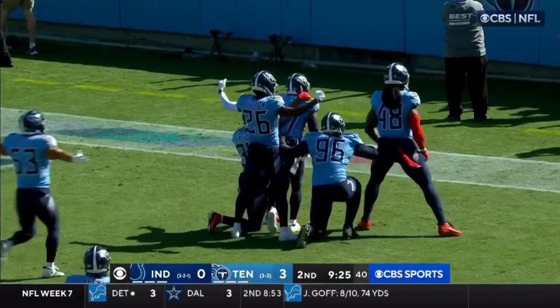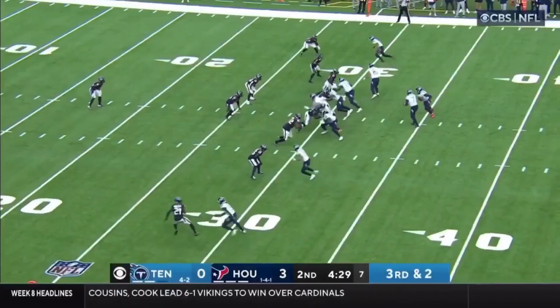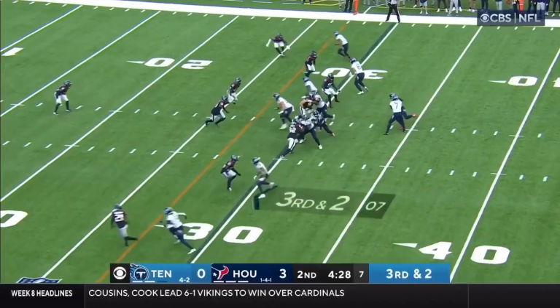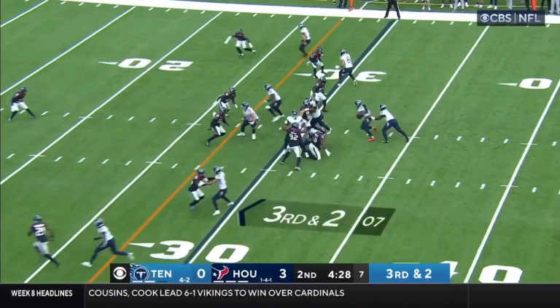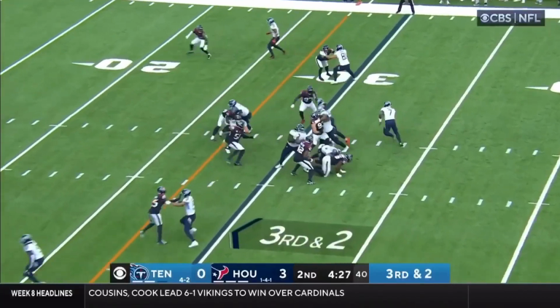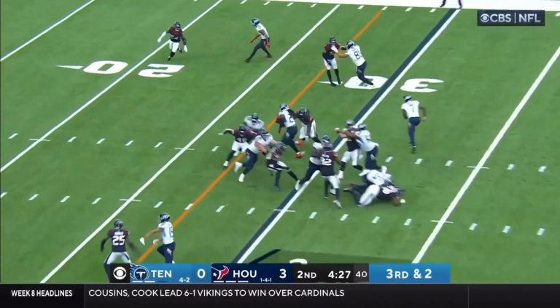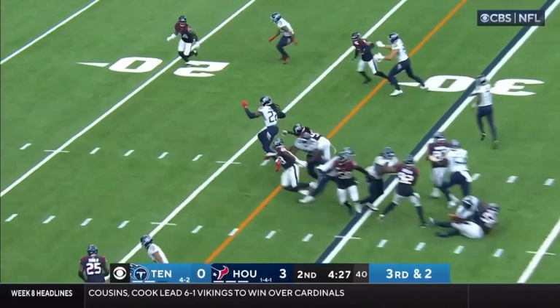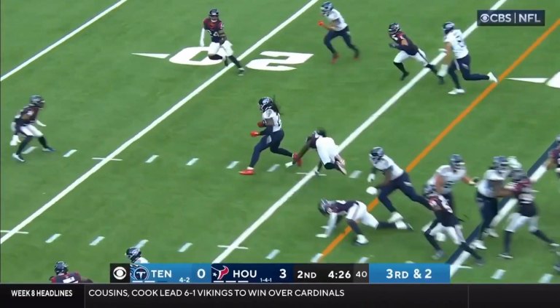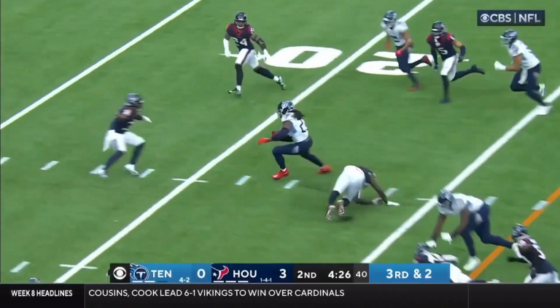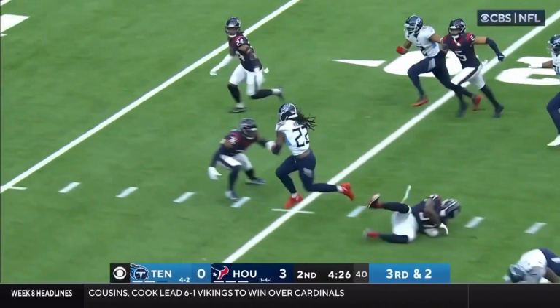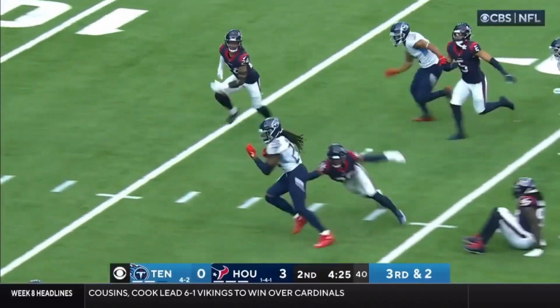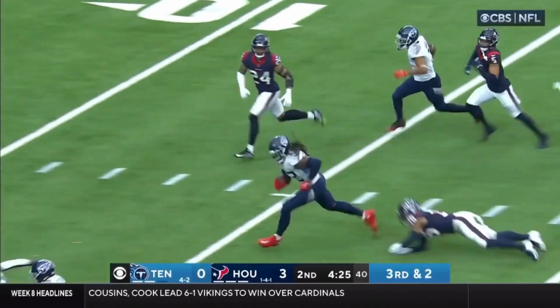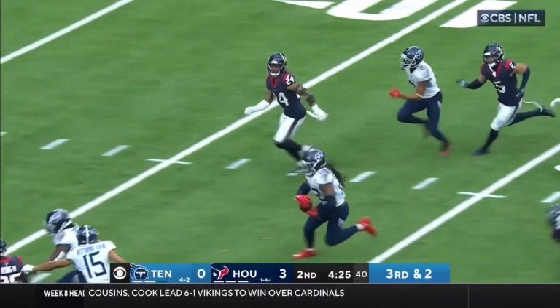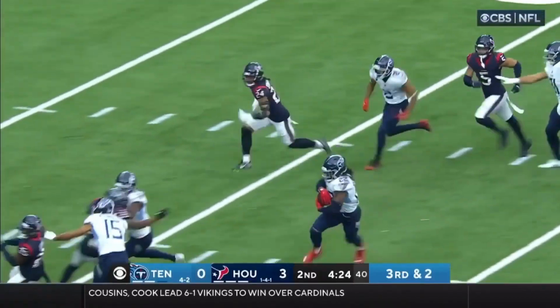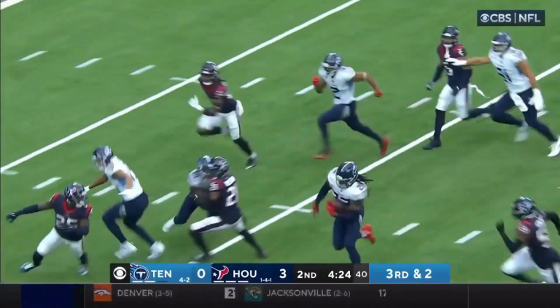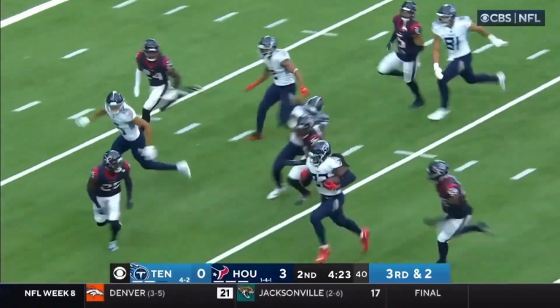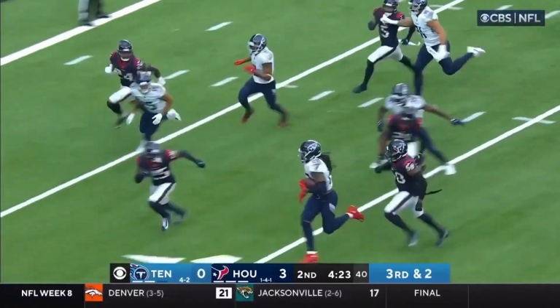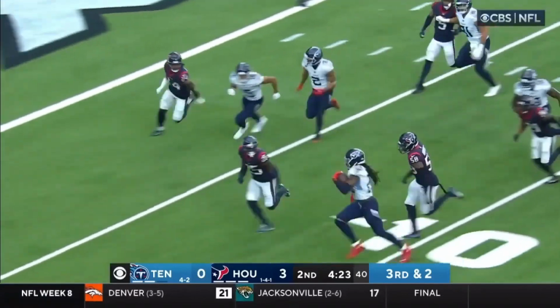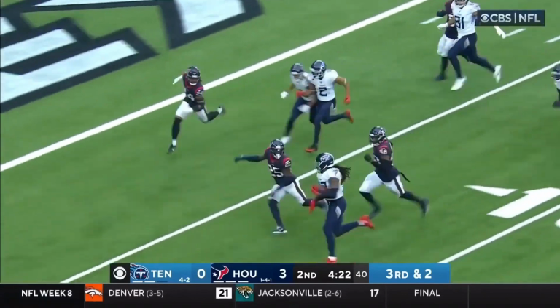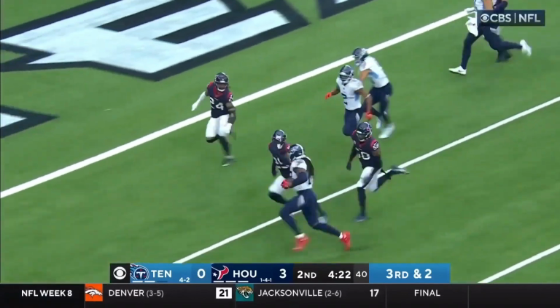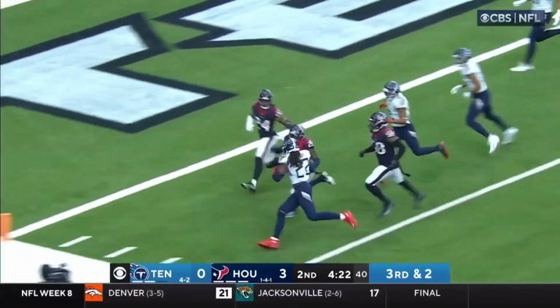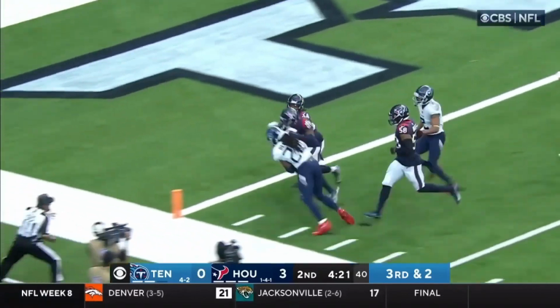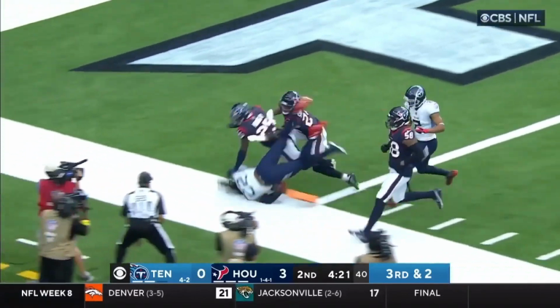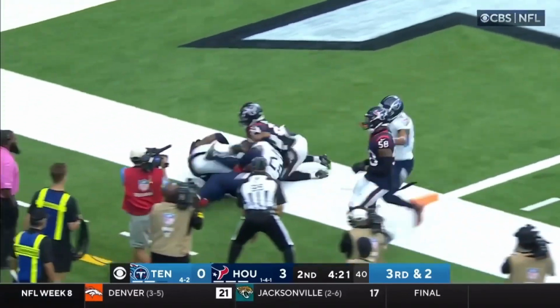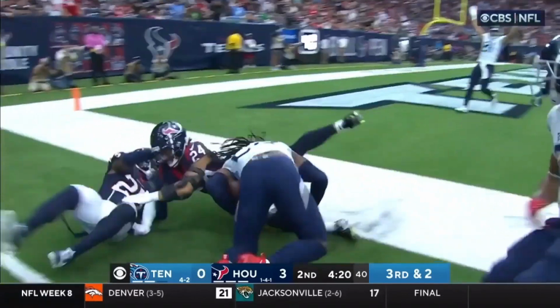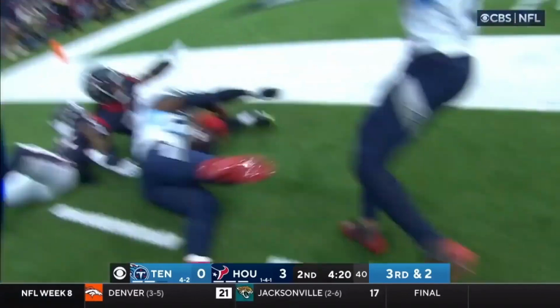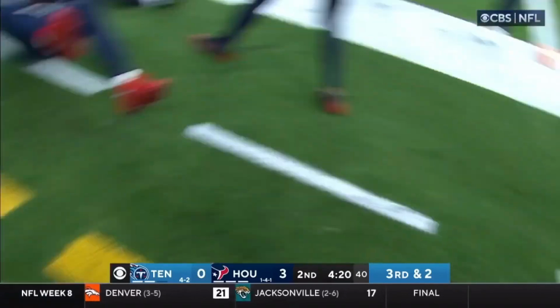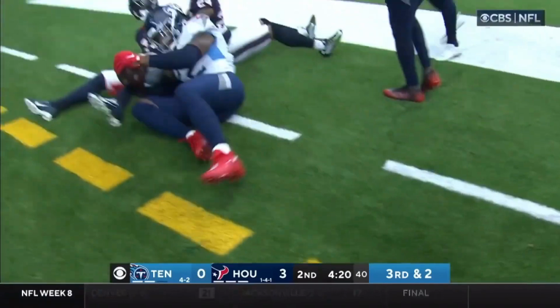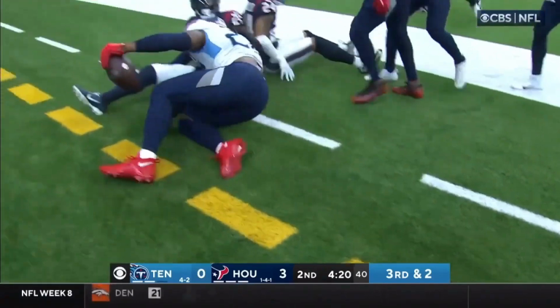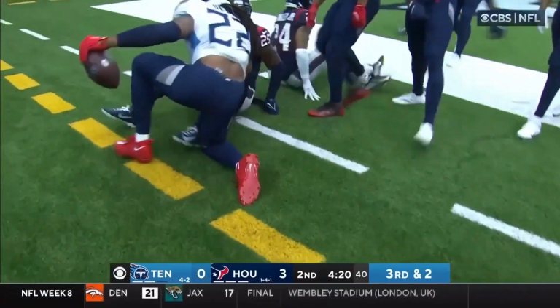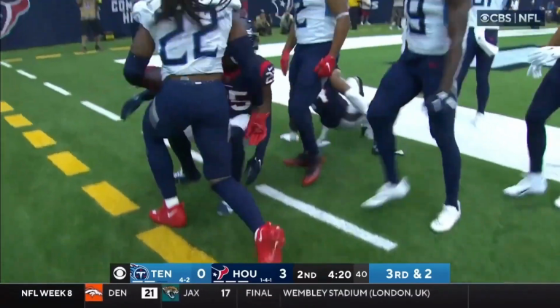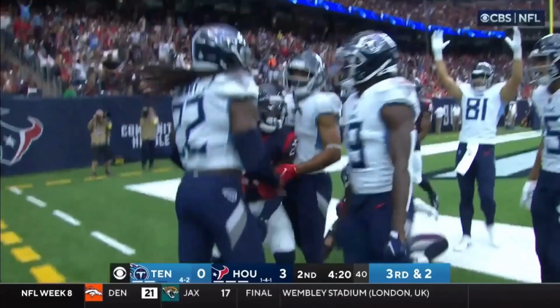Derrick Henry this season — hand it off to Henry, and Henry up the middle! A little move — 15, 10, 5! Did he get there? Touchdown!